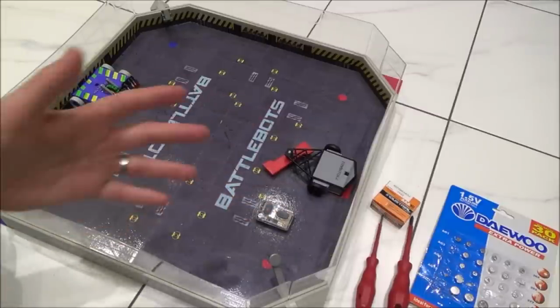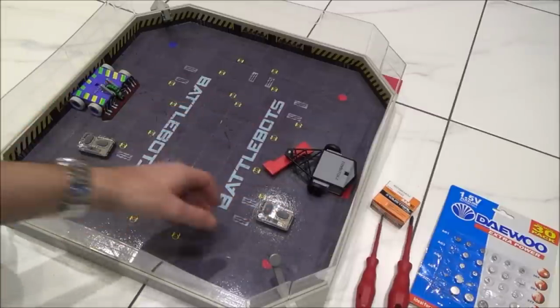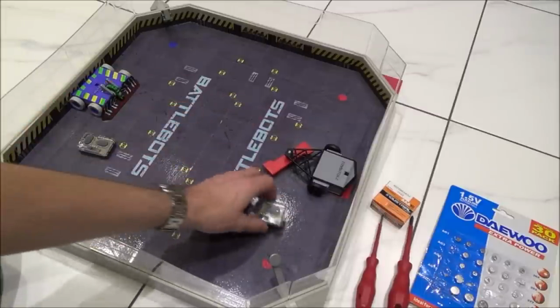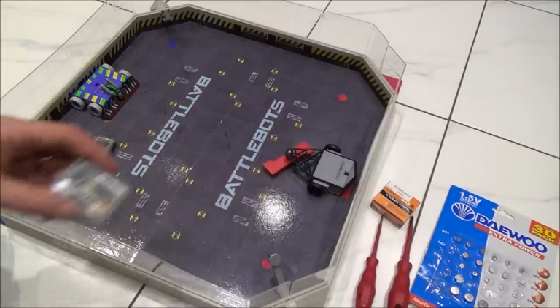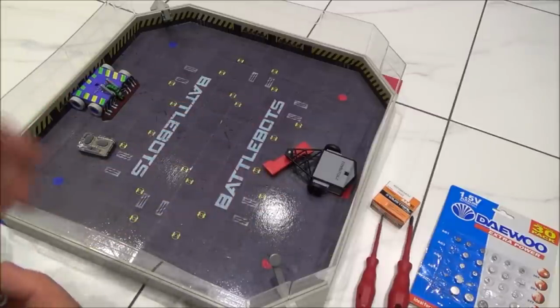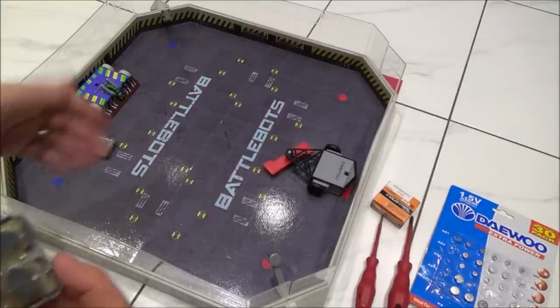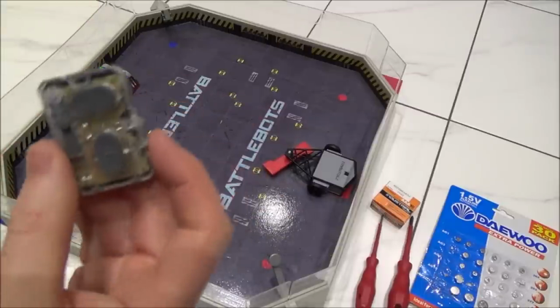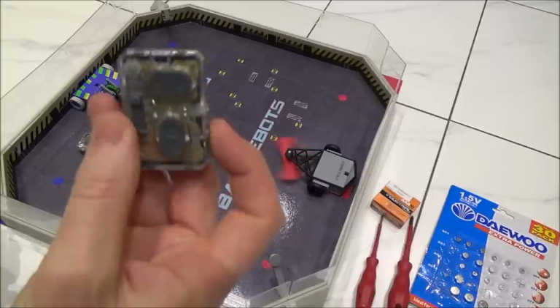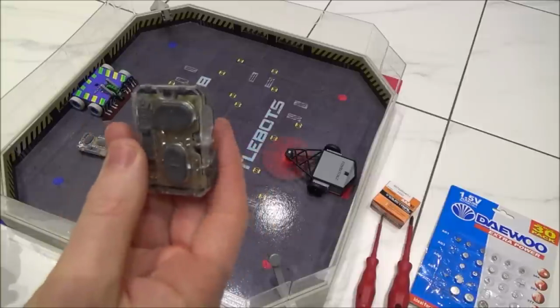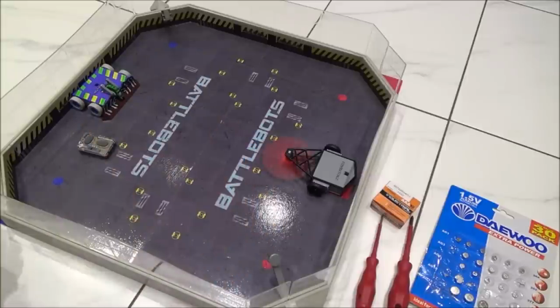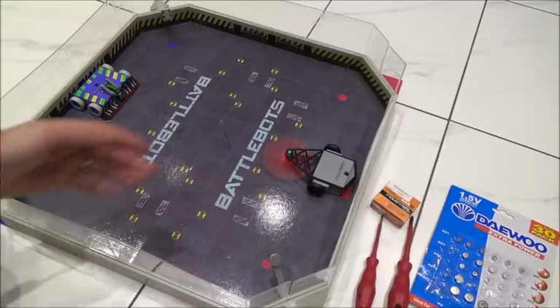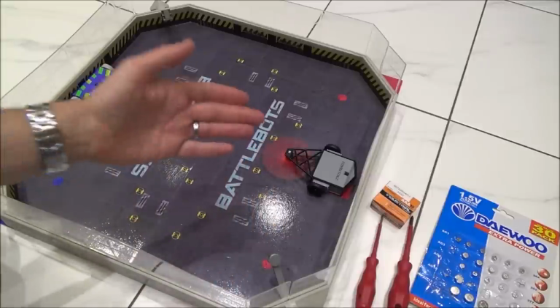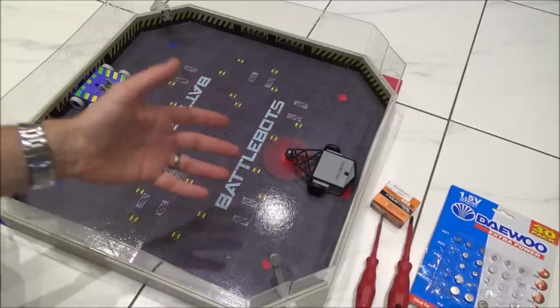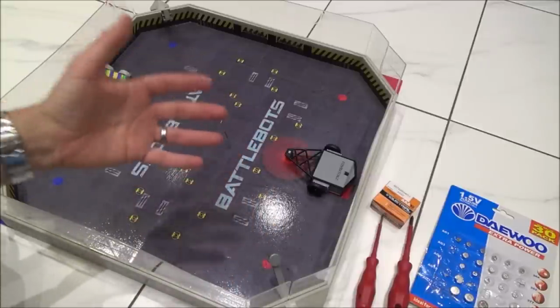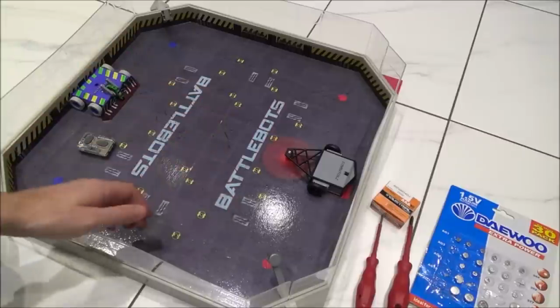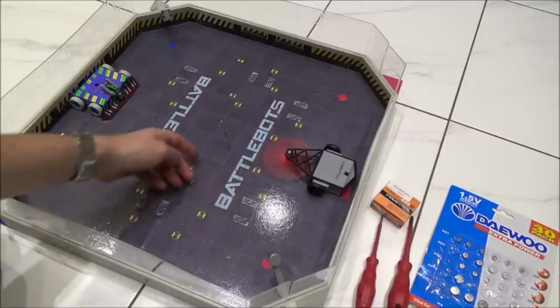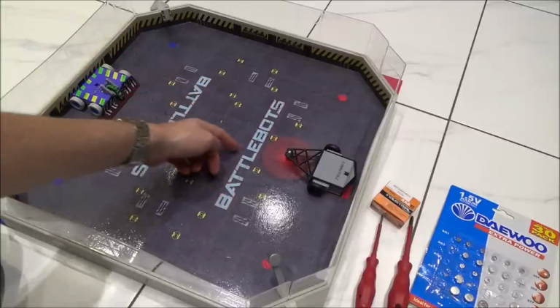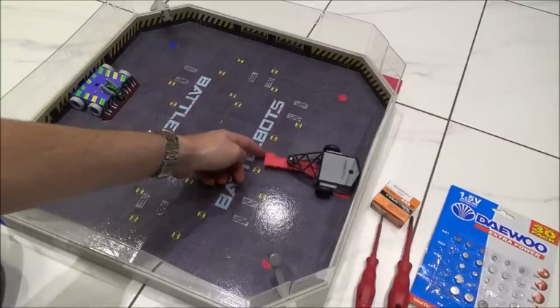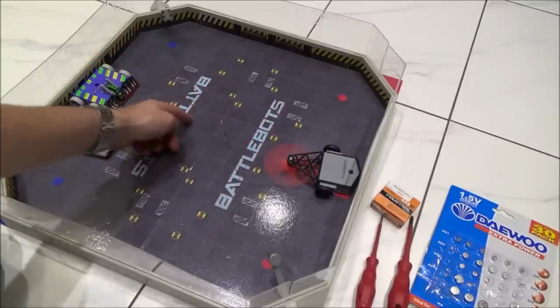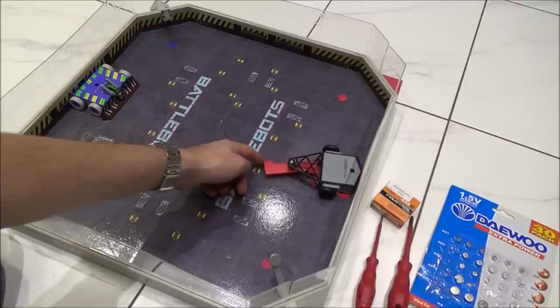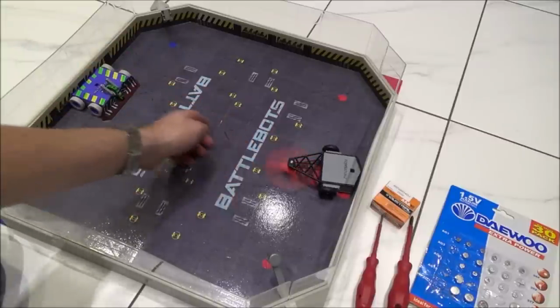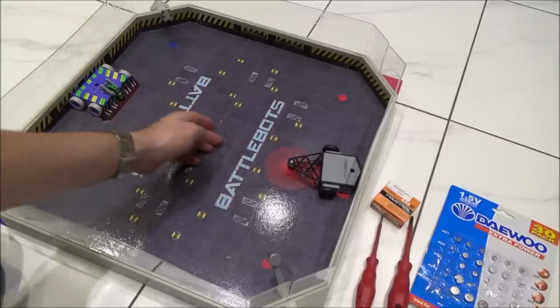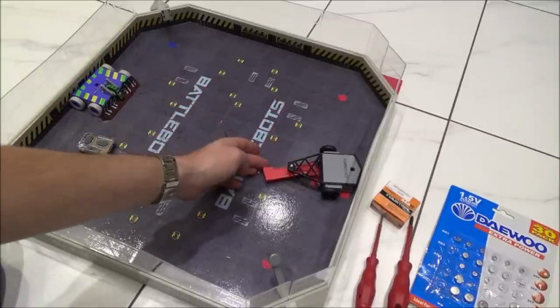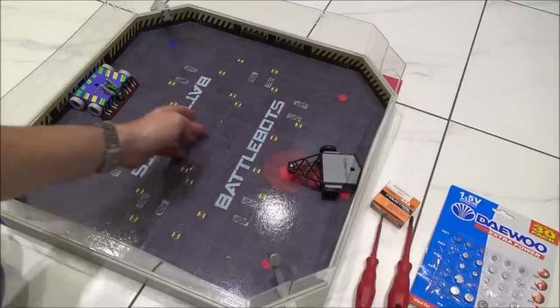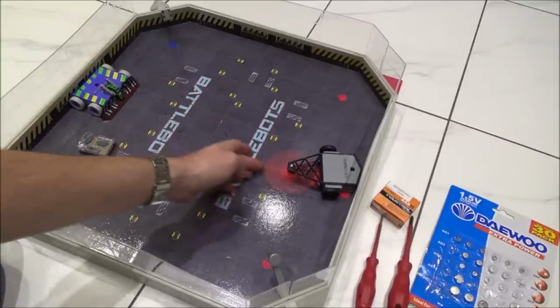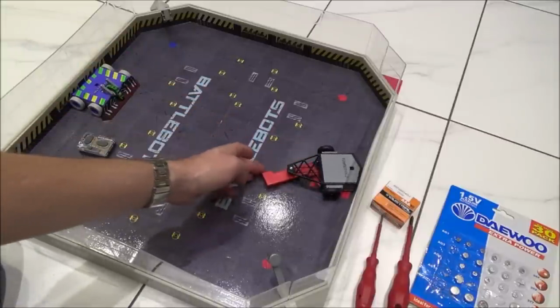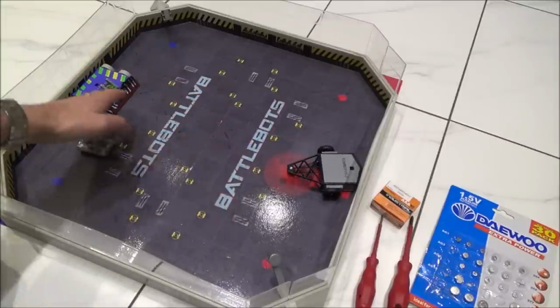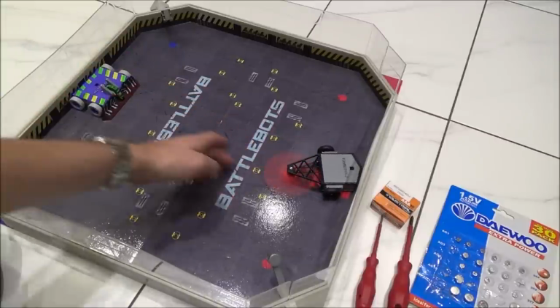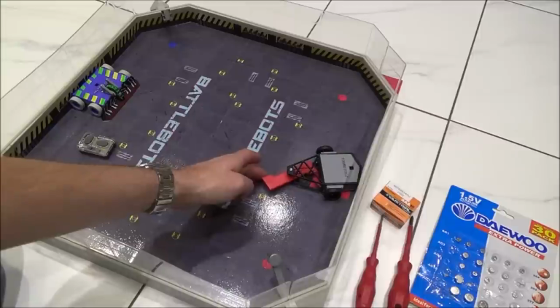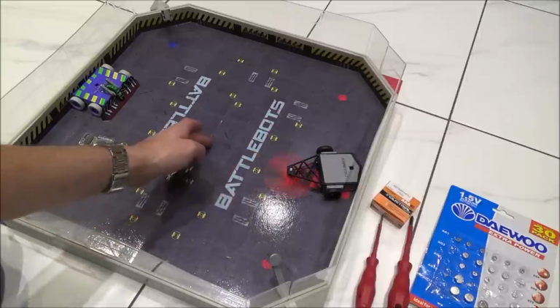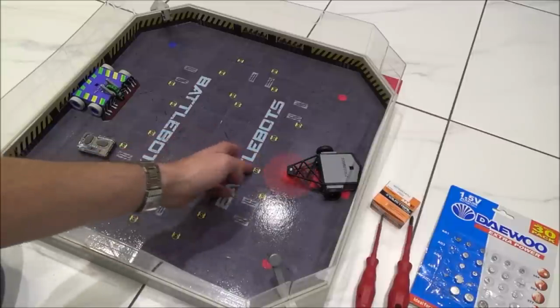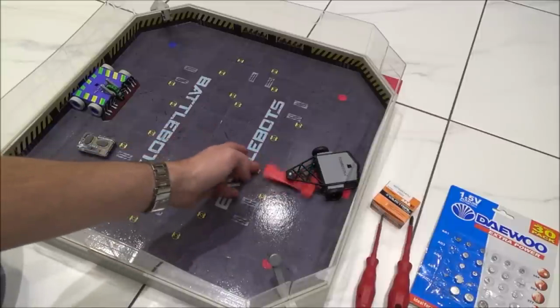You'll know when your batteries are starting to go flat because when your kids are playing with this and they're using the weapon, you can hear it doesn't sound as strong as it should, and it hasn't got a huge amount of power behind it. If one of the vehicles is struggling to knock the parts off the other vehicle, it could just be because the batteries are getting weak.